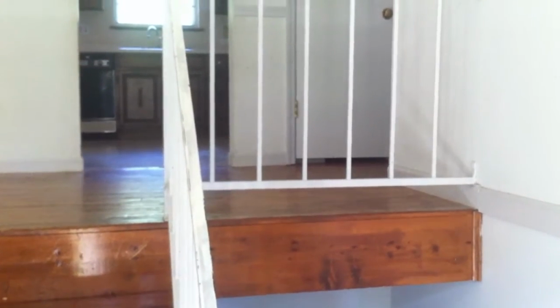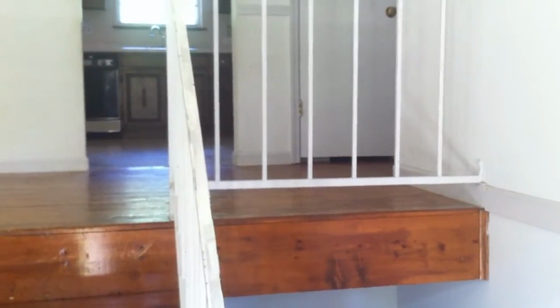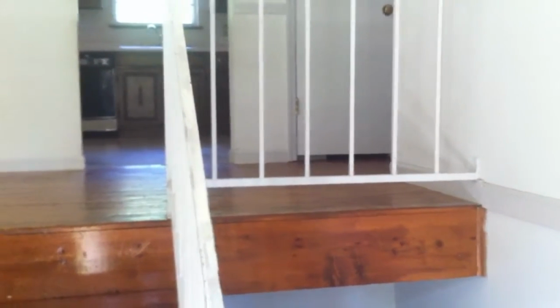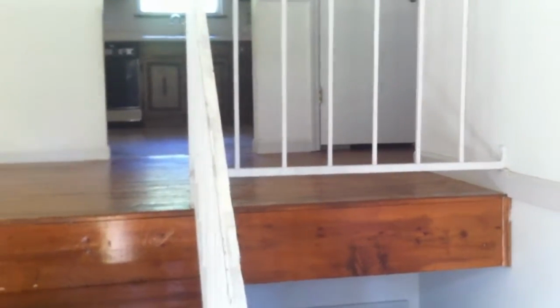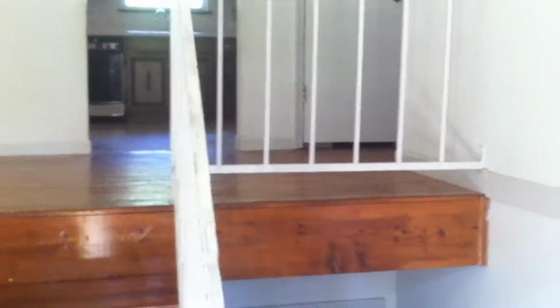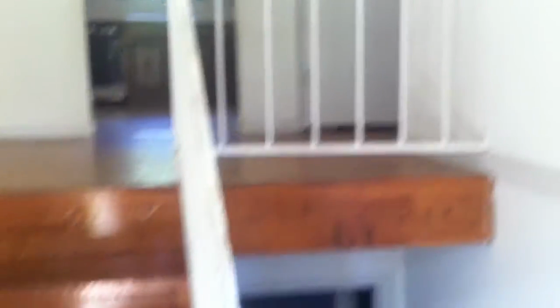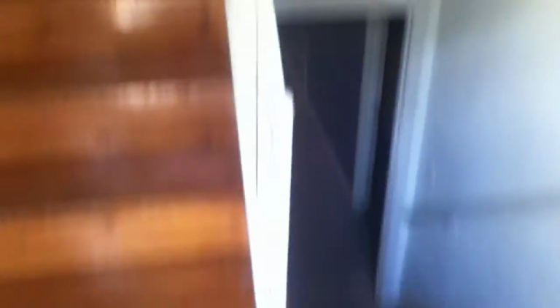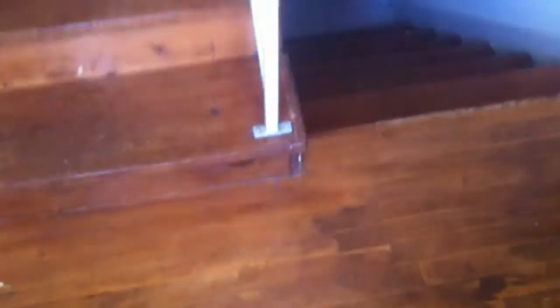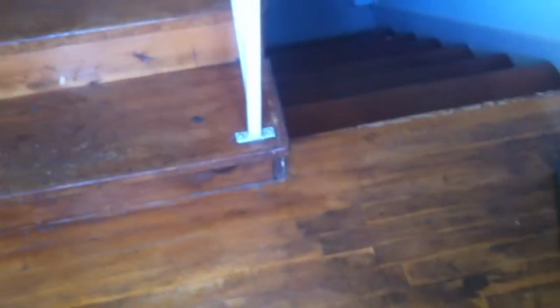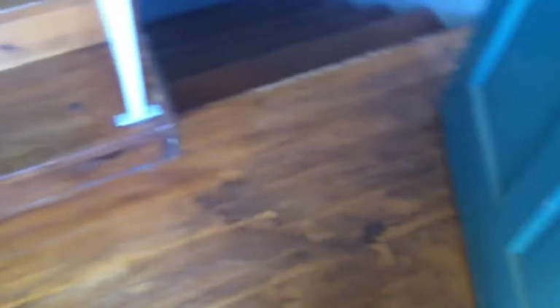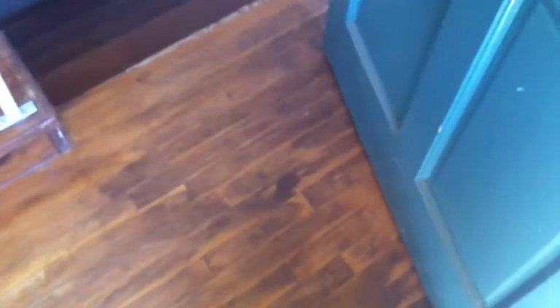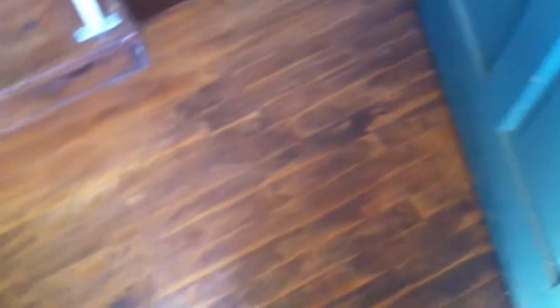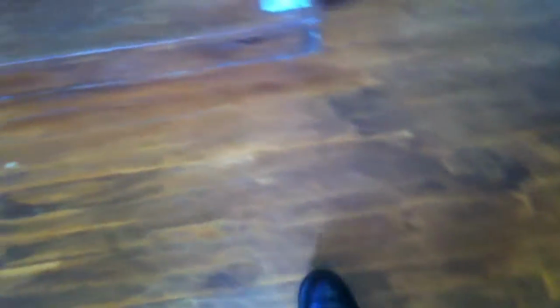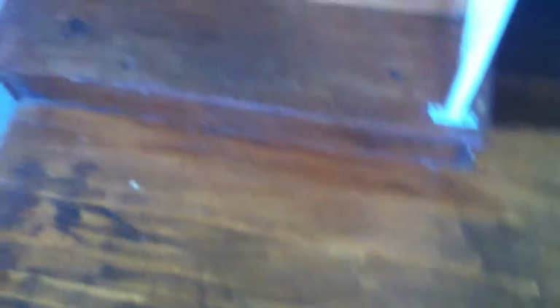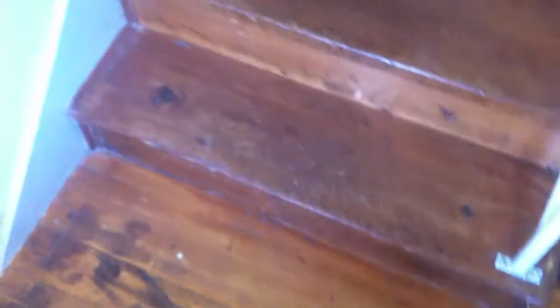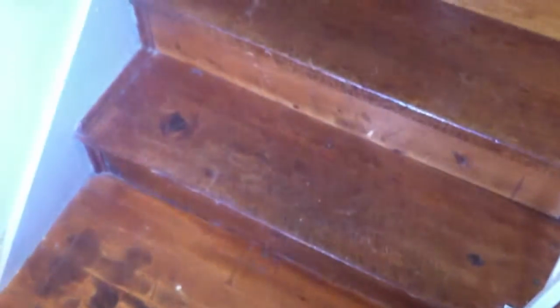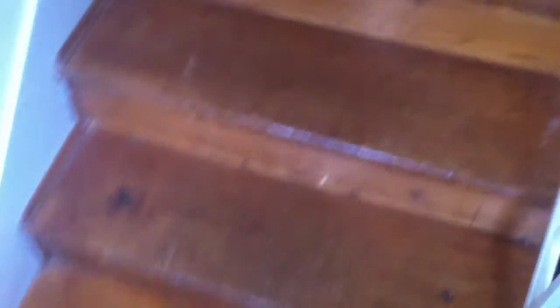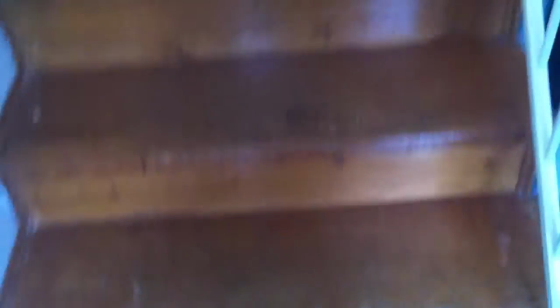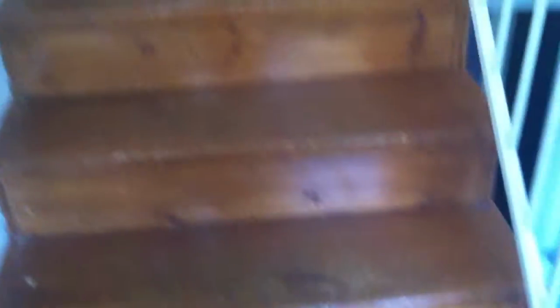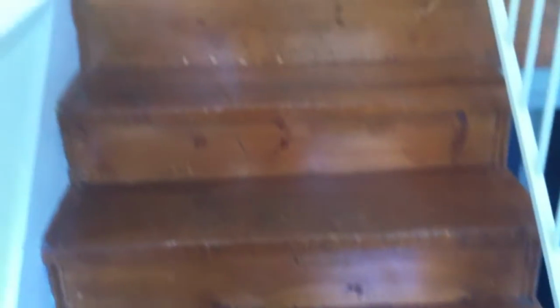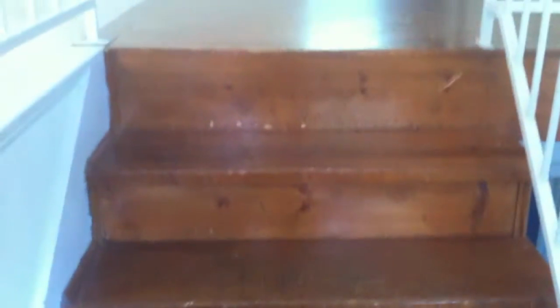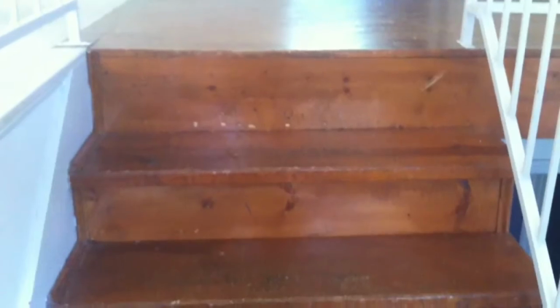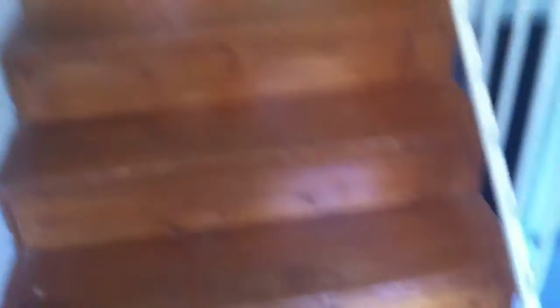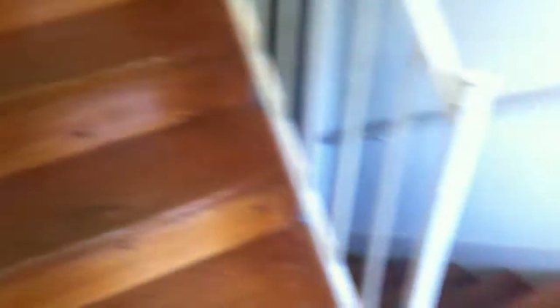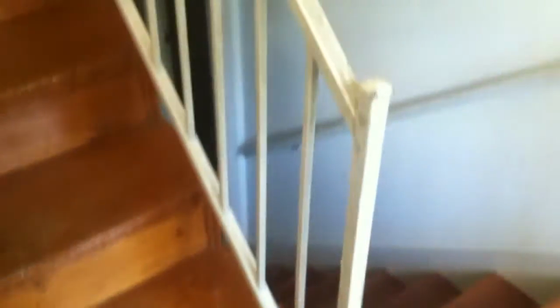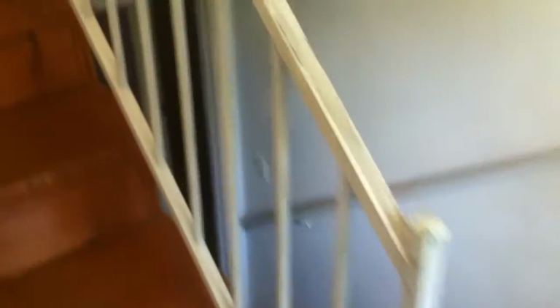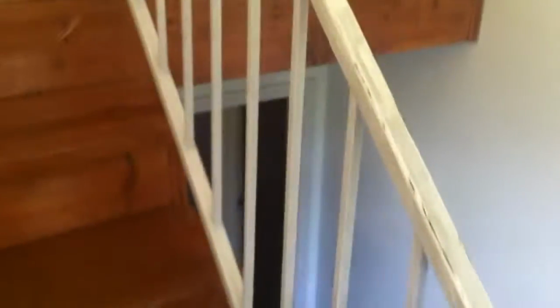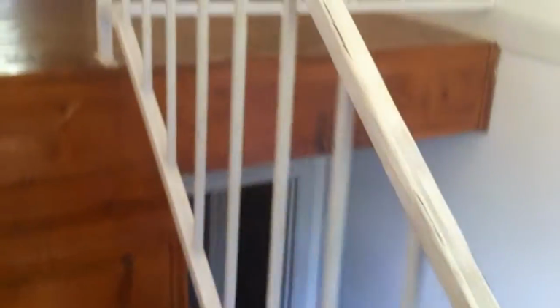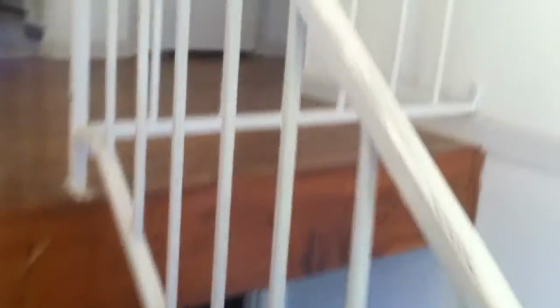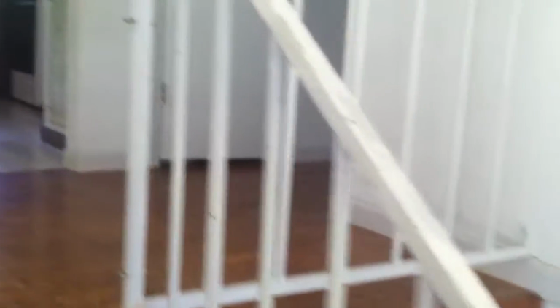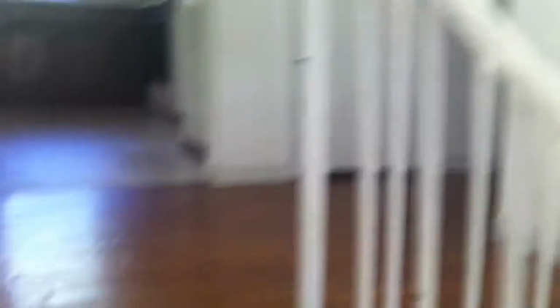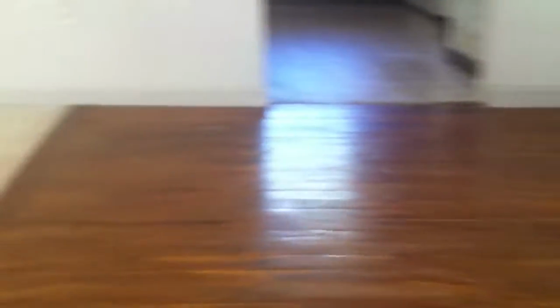This is 8434 Cross Timber Circle. We walk into the front foyer. You can see it looks to be the original hardwood floors — they are a little worn. Metal handrail for the staircase.